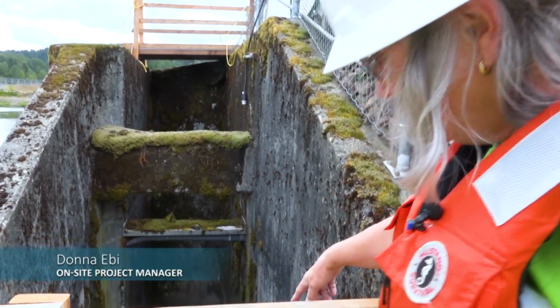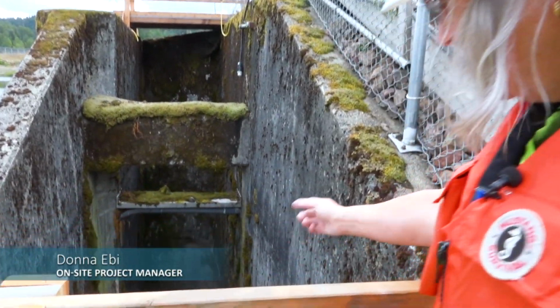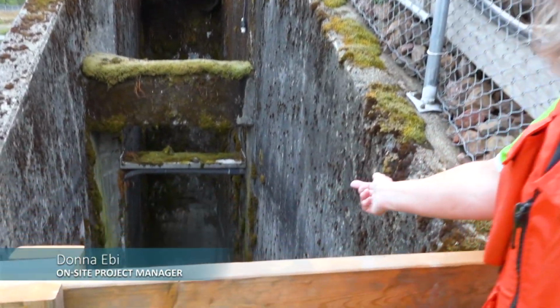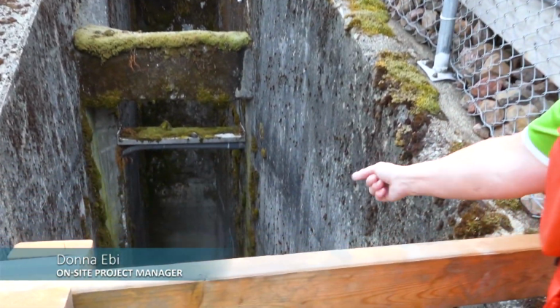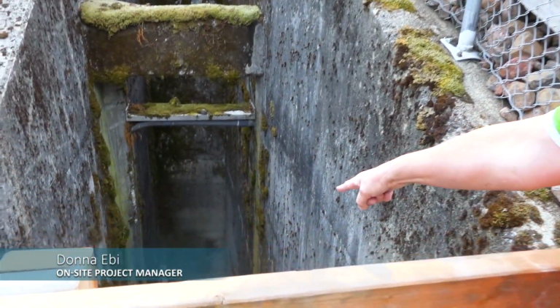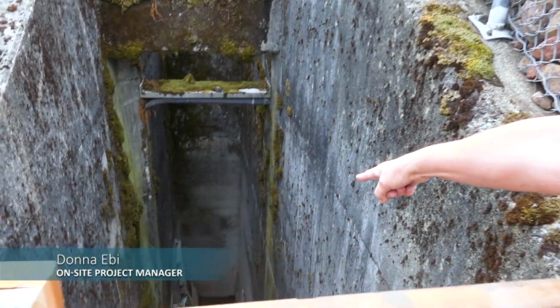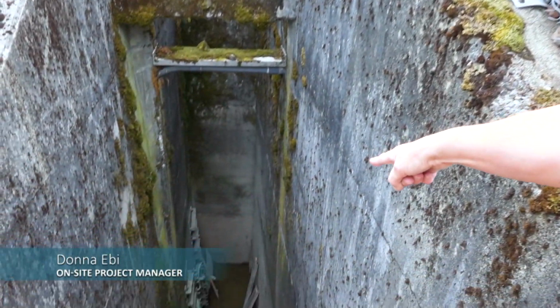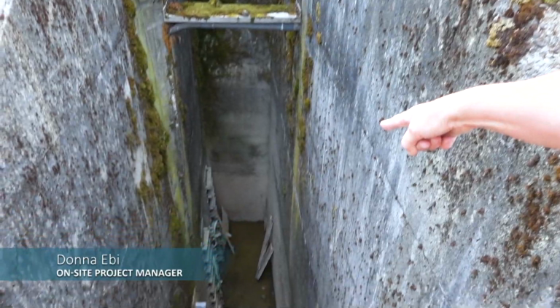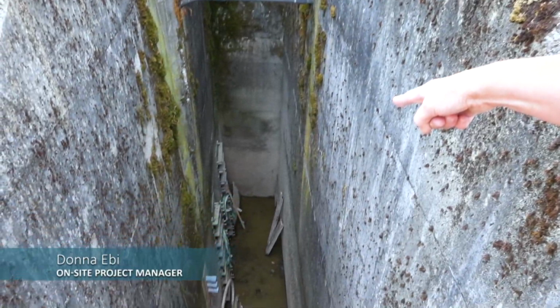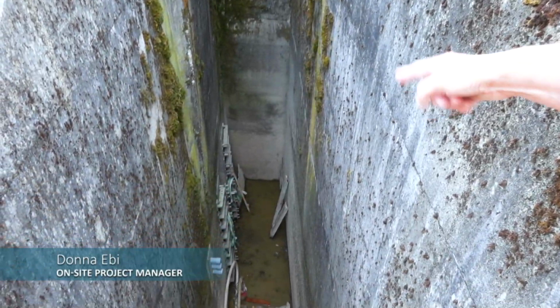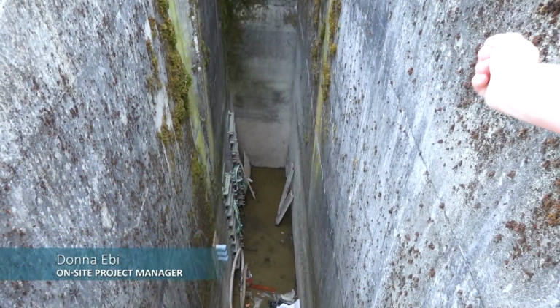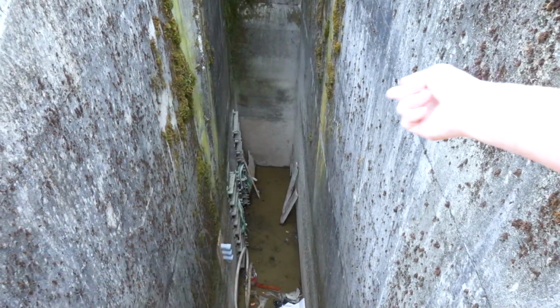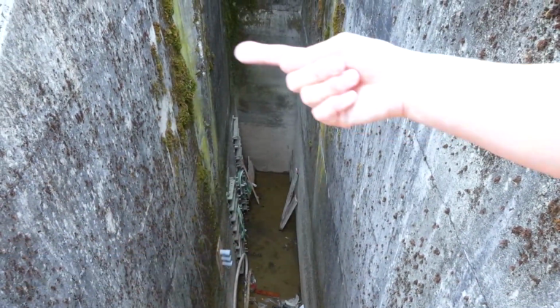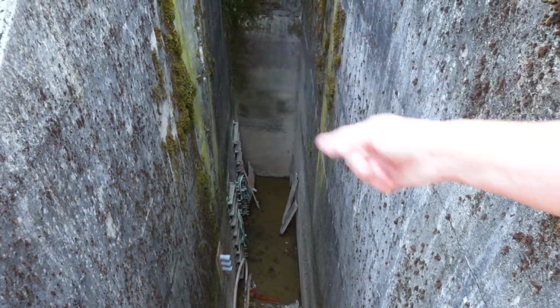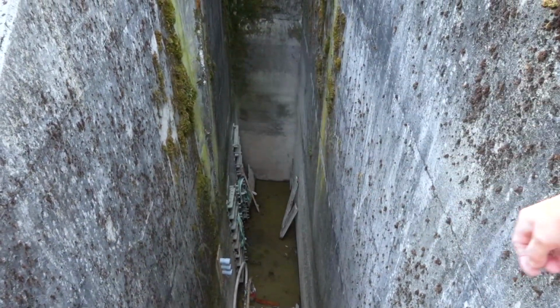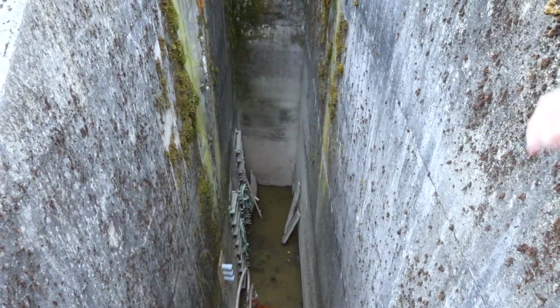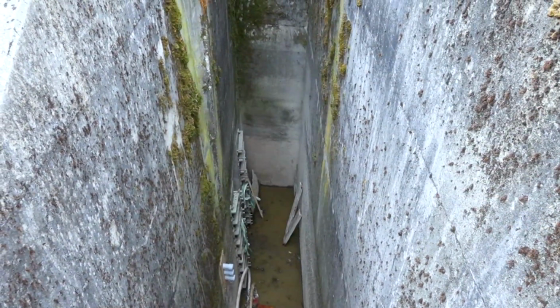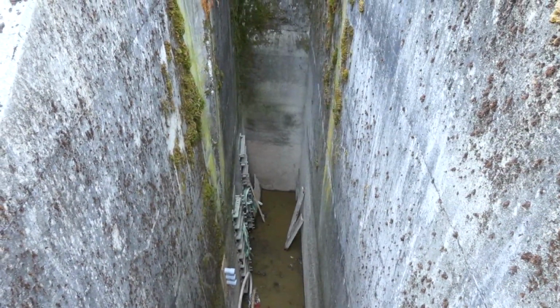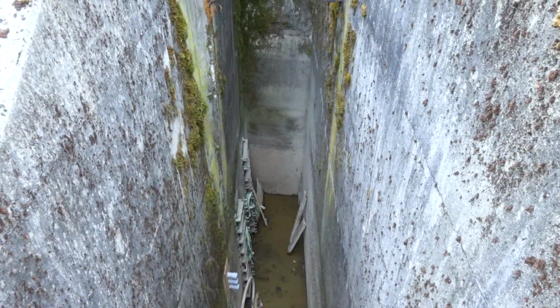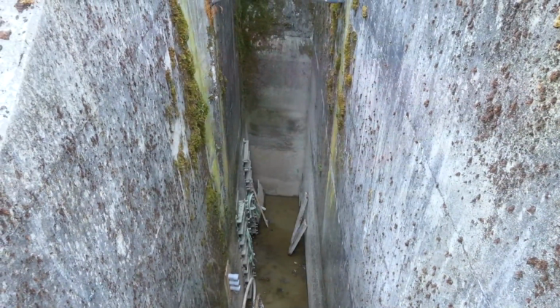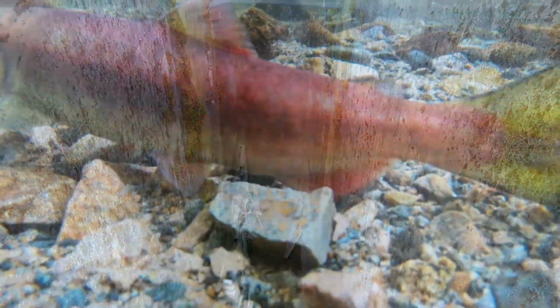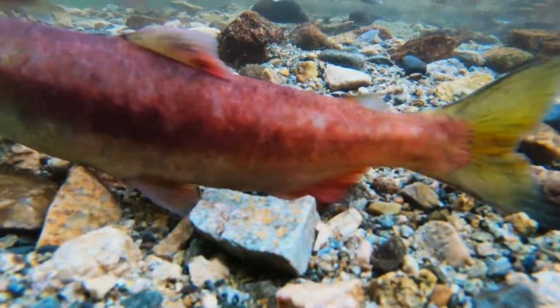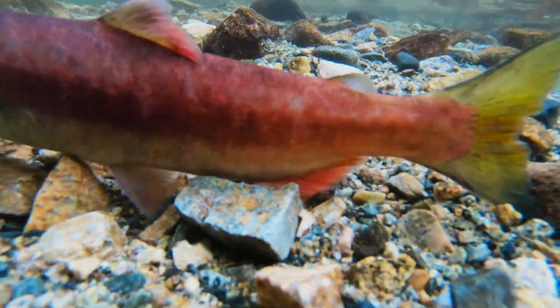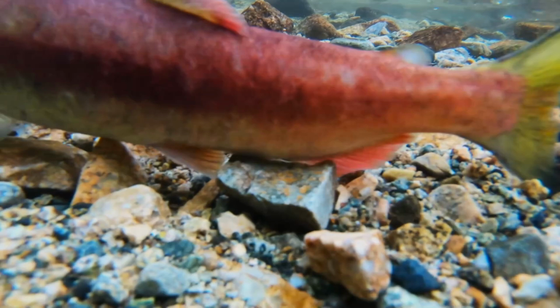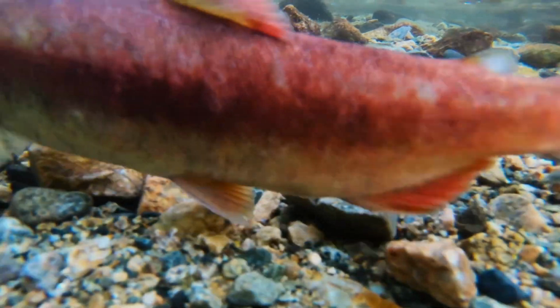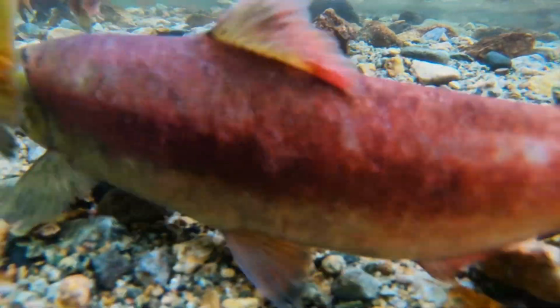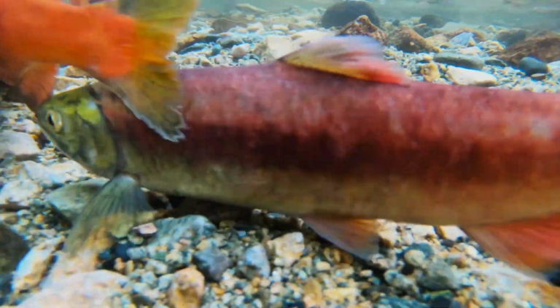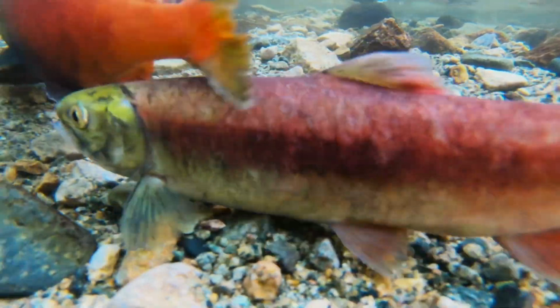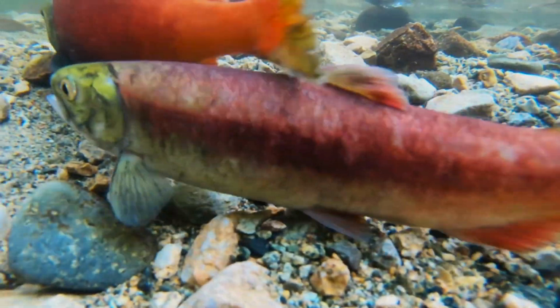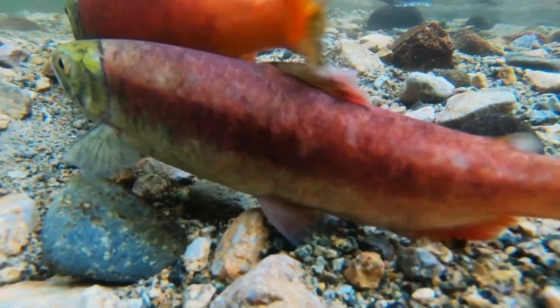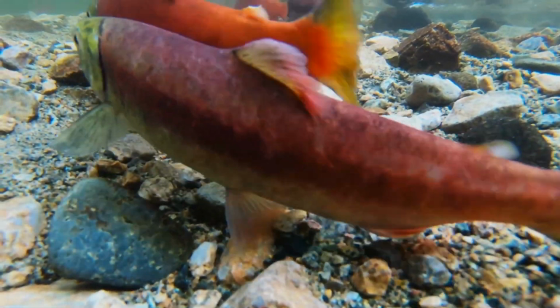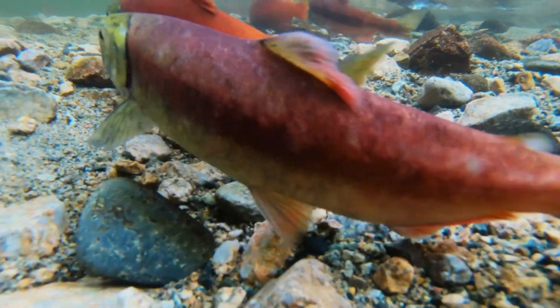The fish come in here — you can see the opening there — and into Tacoma Power's separating facility, where recovery efforts begin preserving the population.